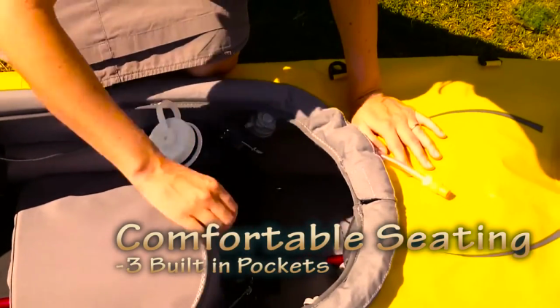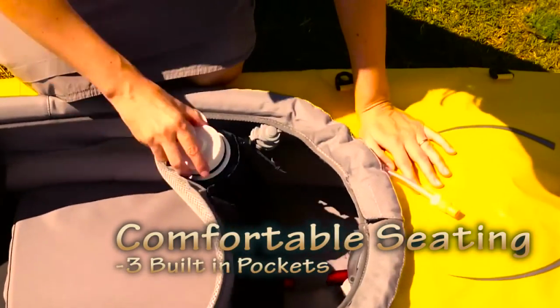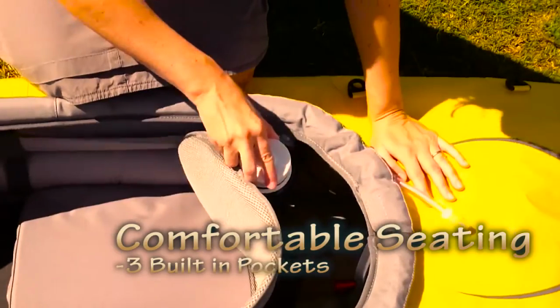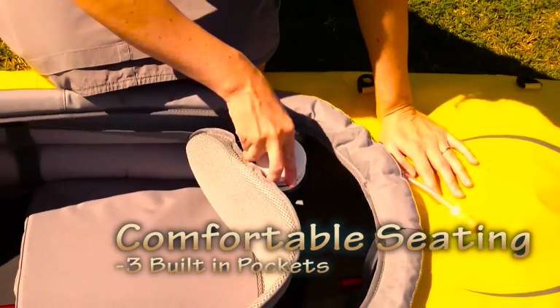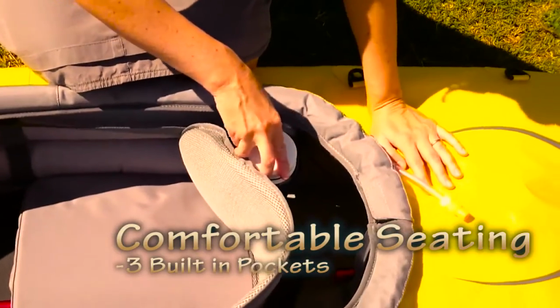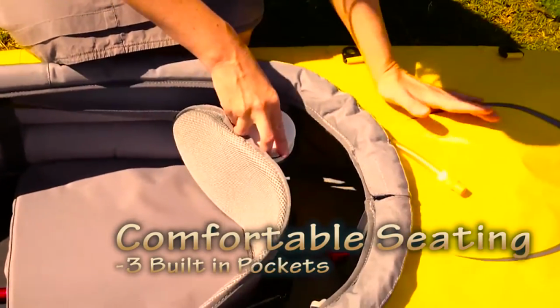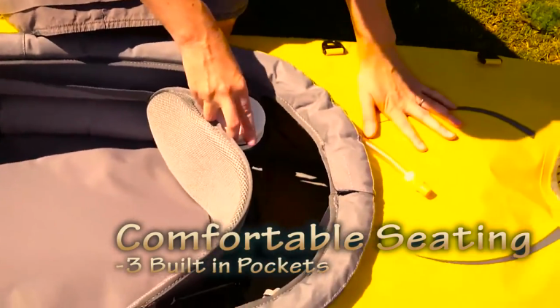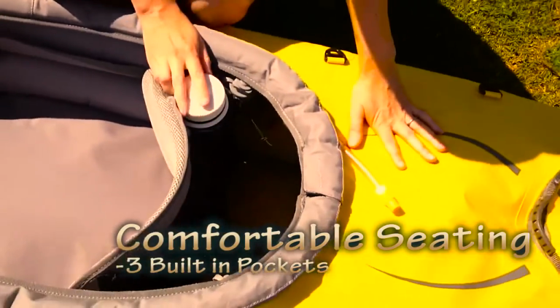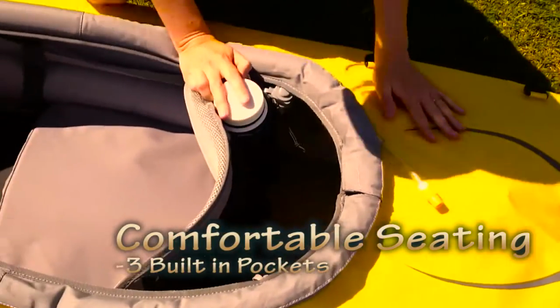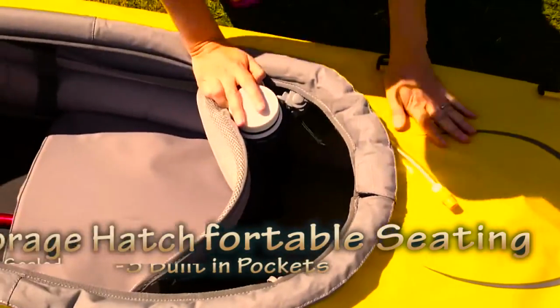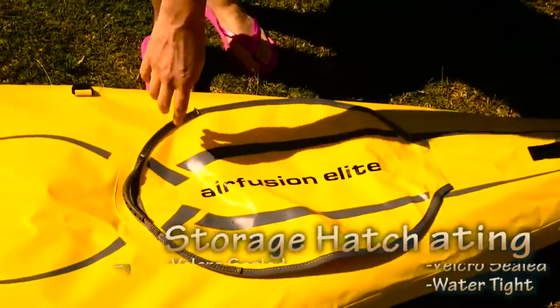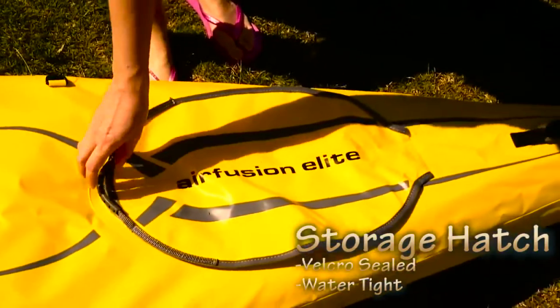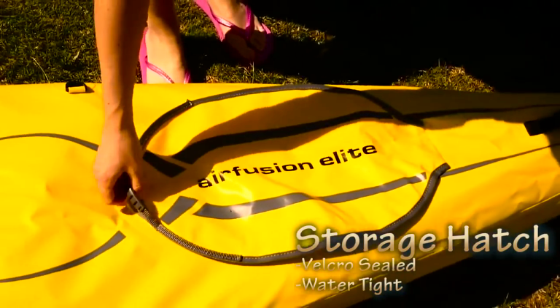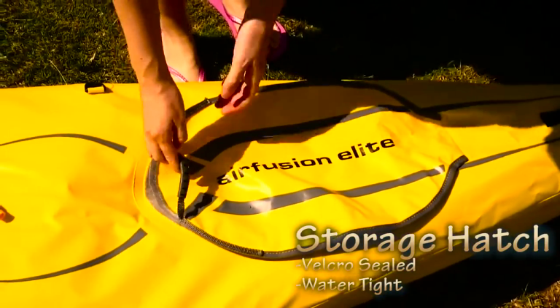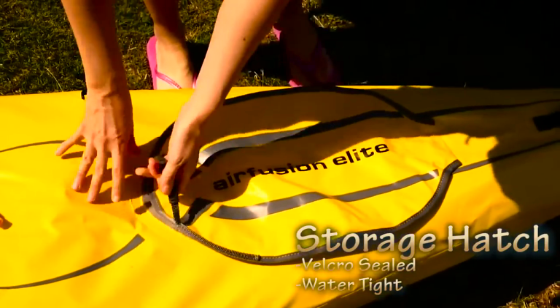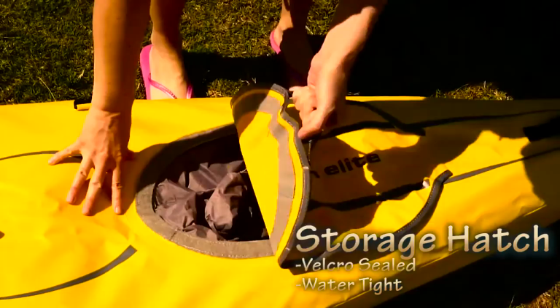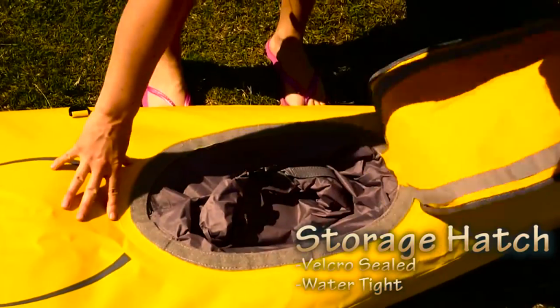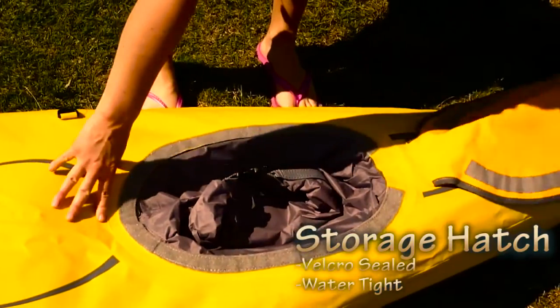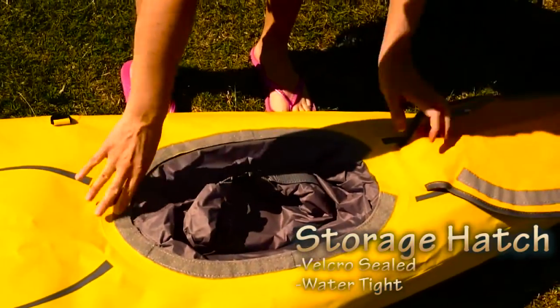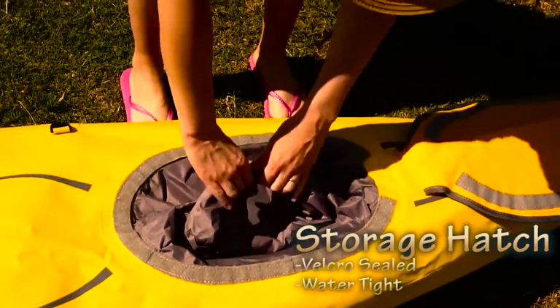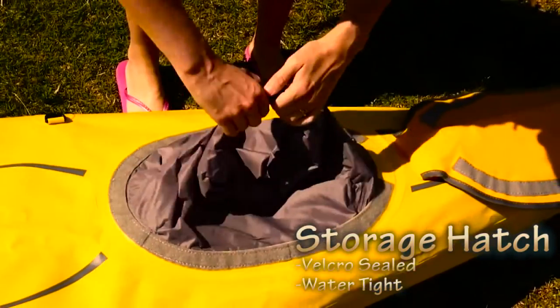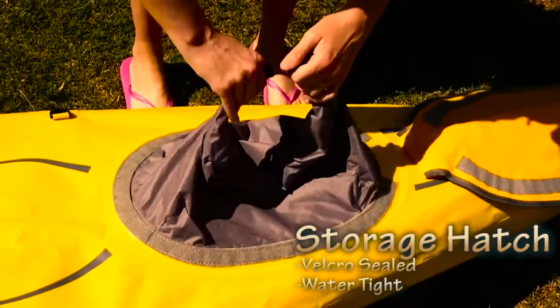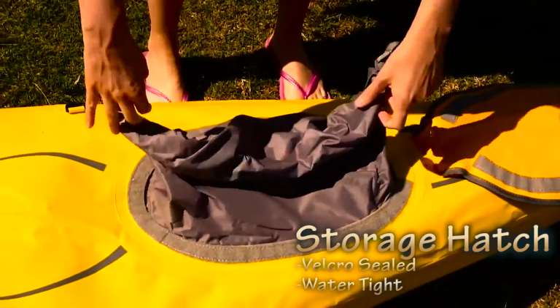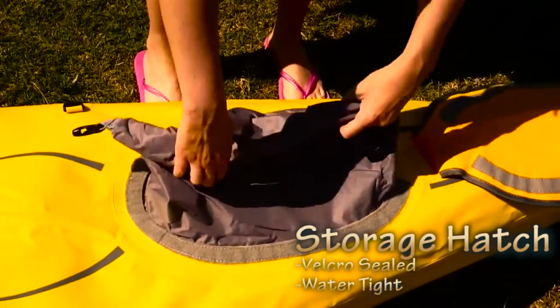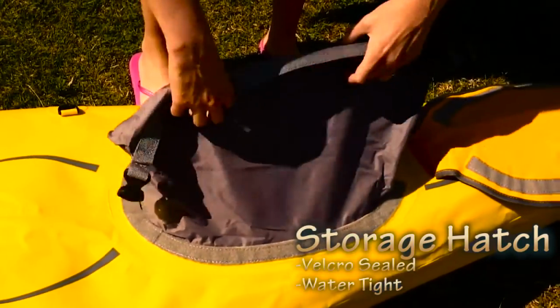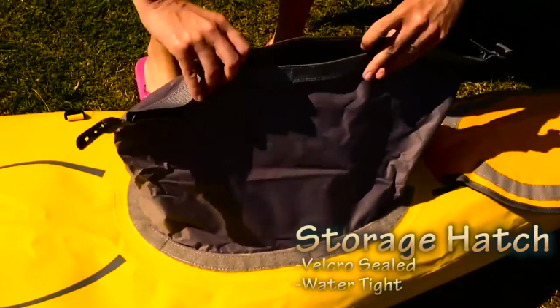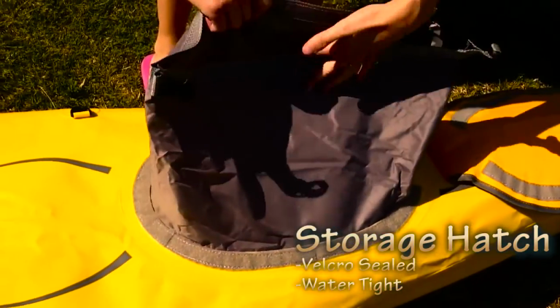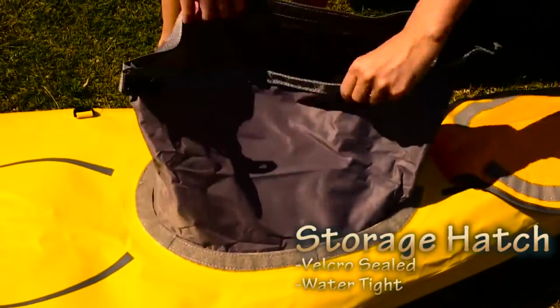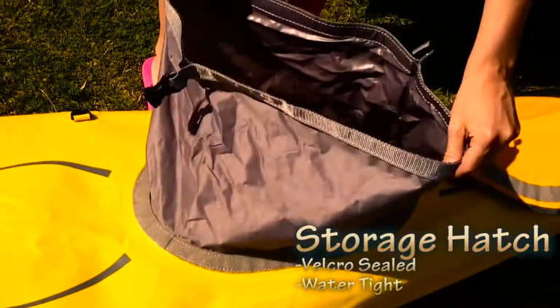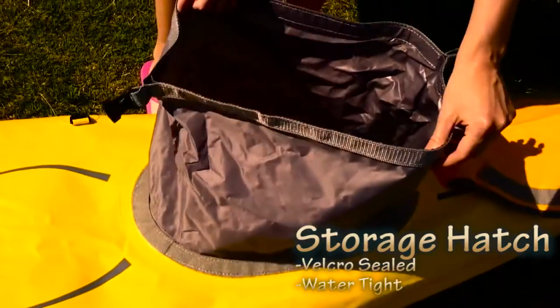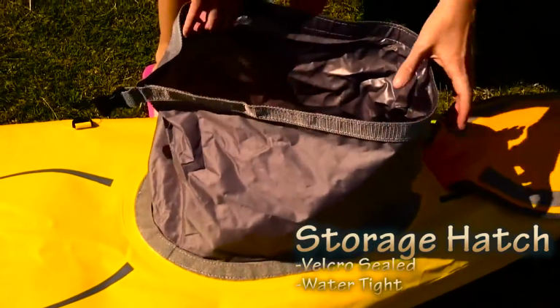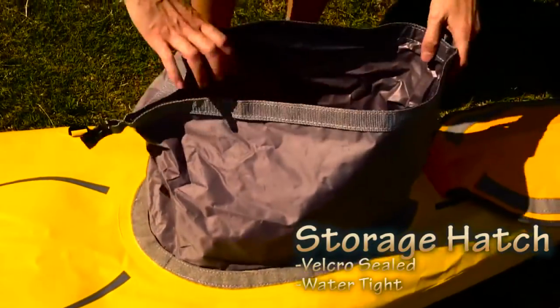There are three handy little pockets behind the seat, great for things like drink bottles, cameras, that kind of thing. There's a hatch at the rear with a great velcro cover to keep the big waves out, and then a roll-top style to keep the smaller bits of water out so your gear stays dry.